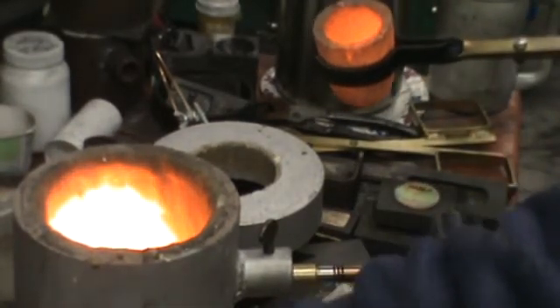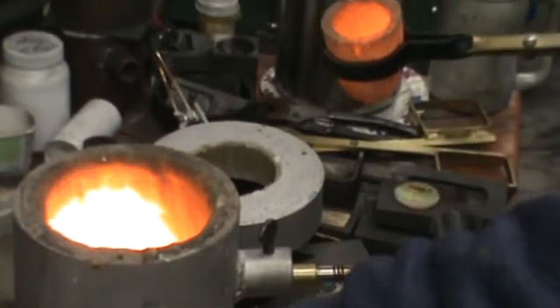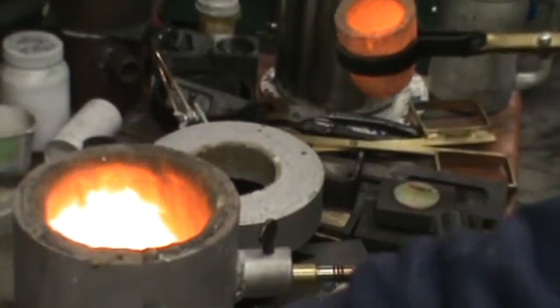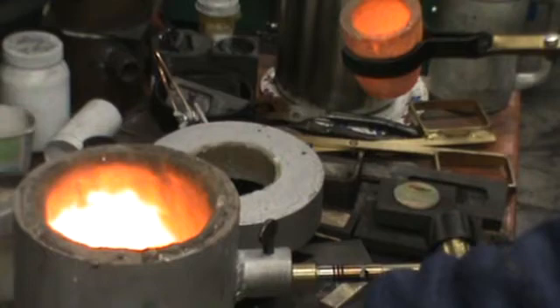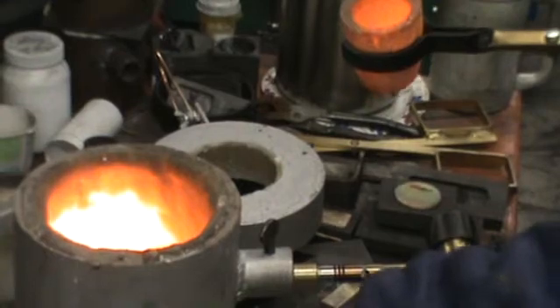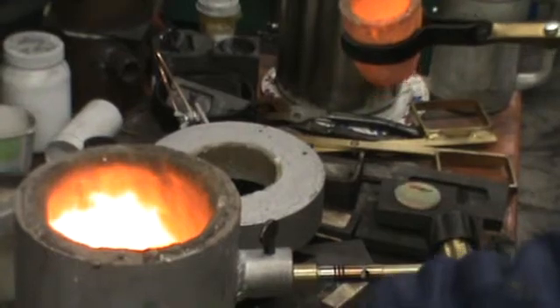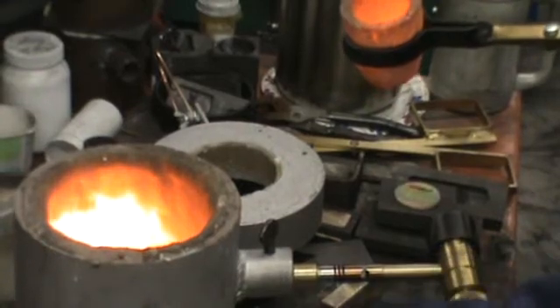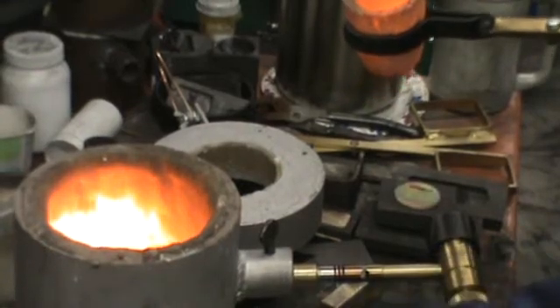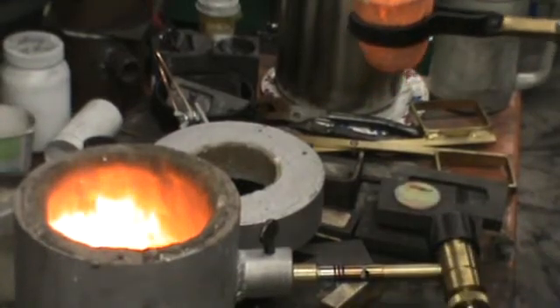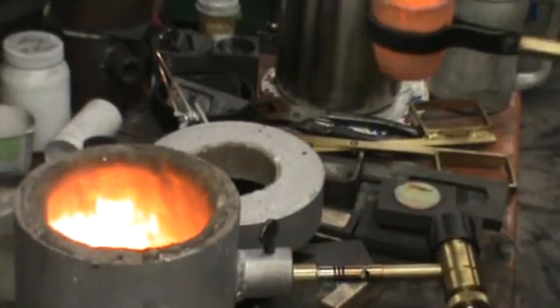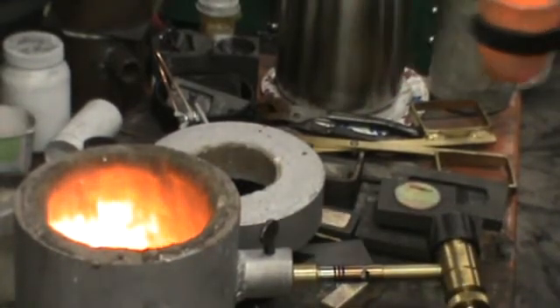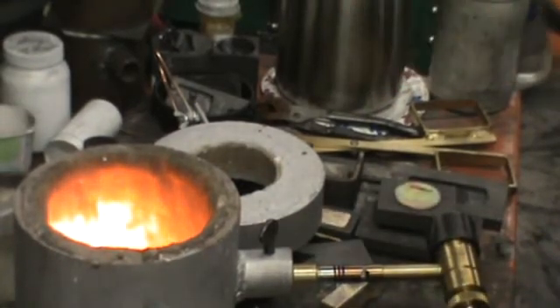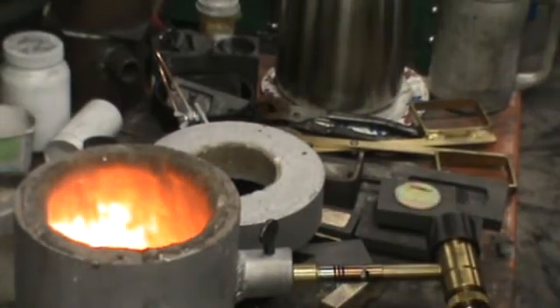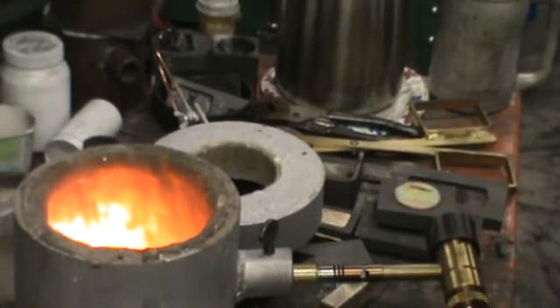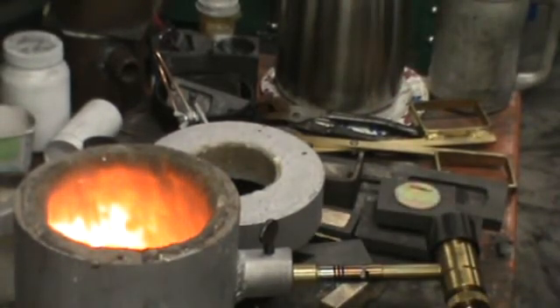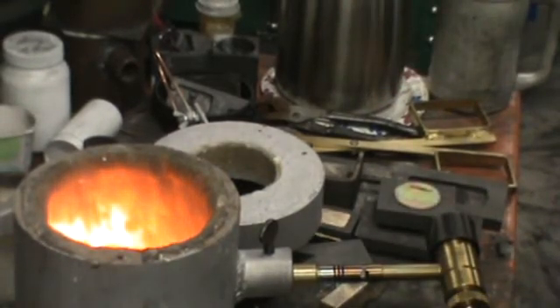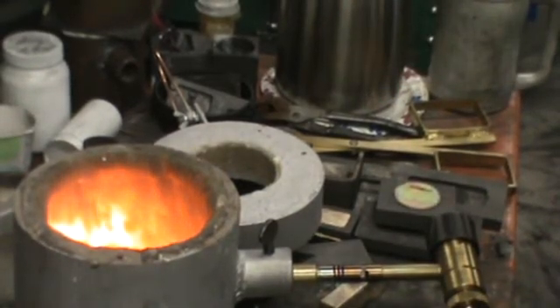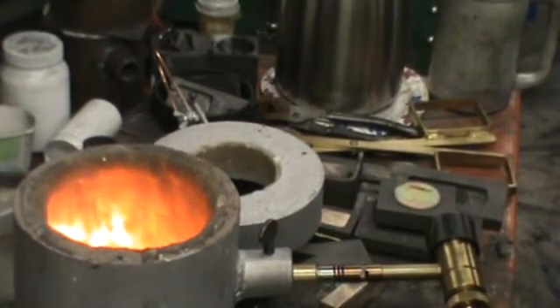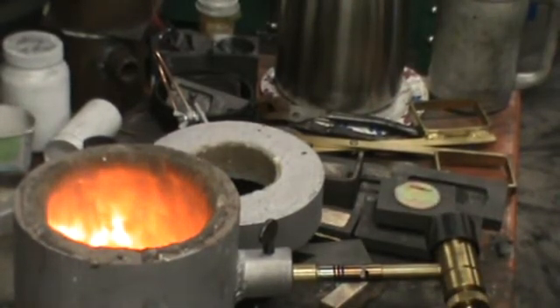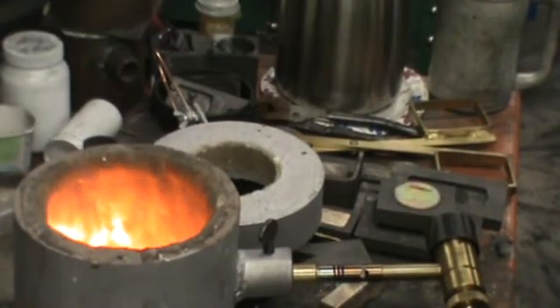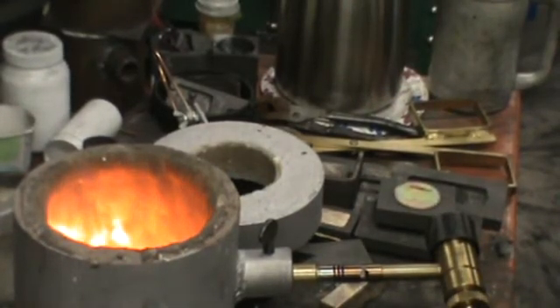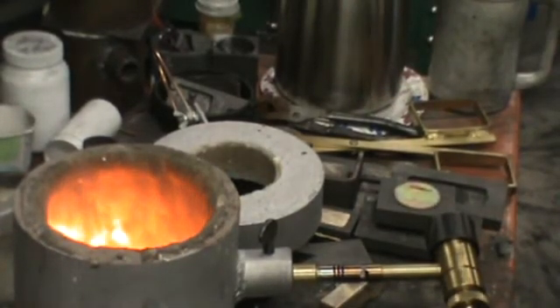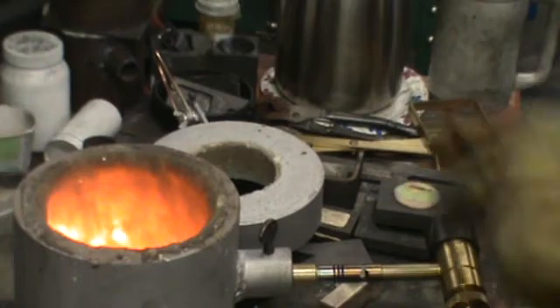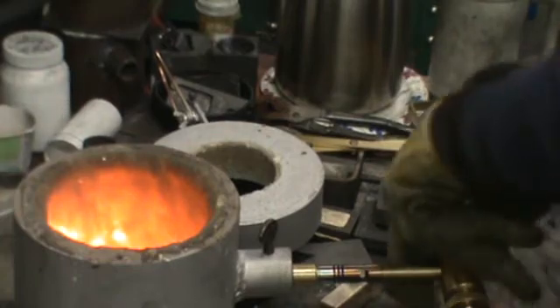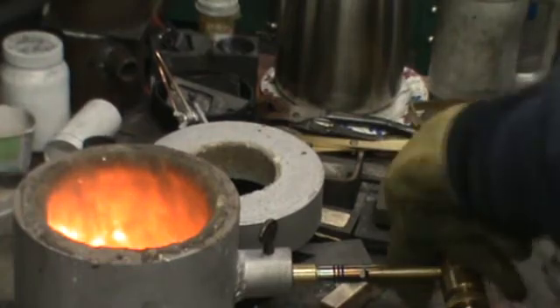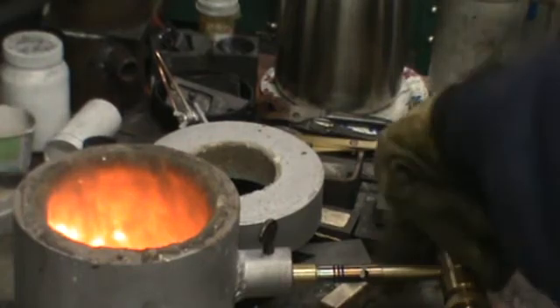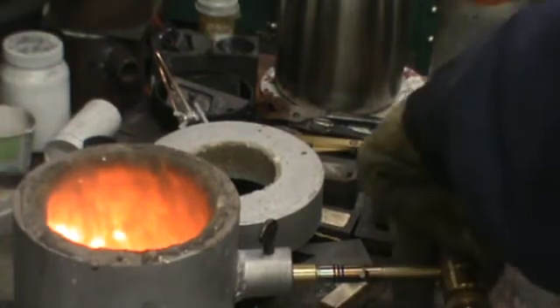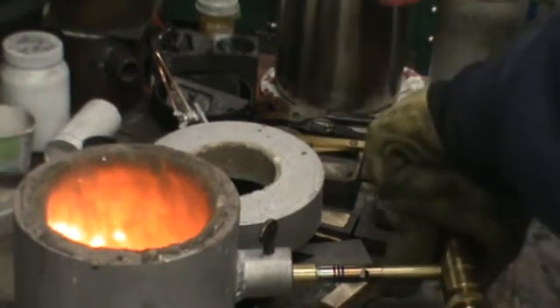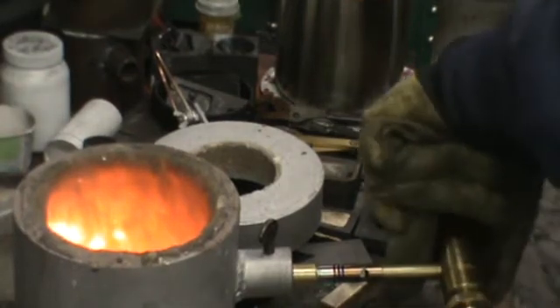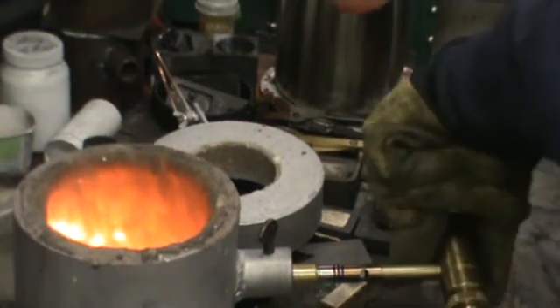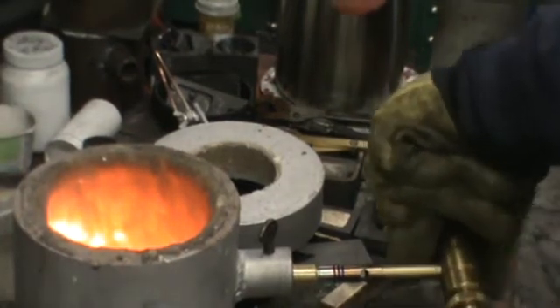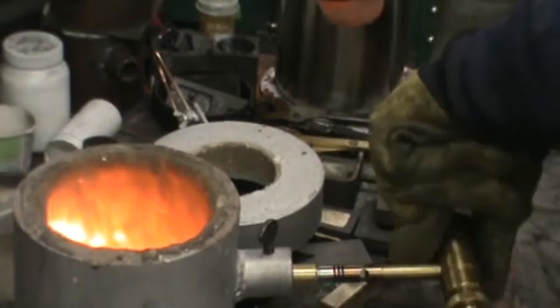I normally turn one torch off then shut the tank off. Try not to leave propane in my hose.